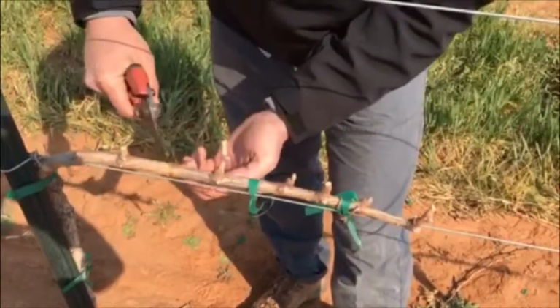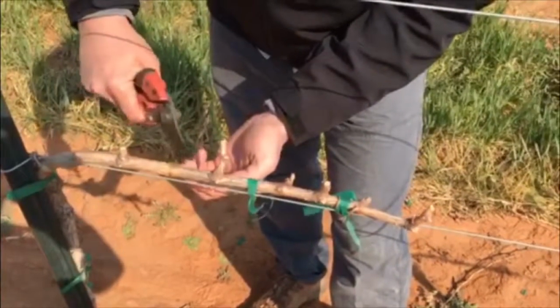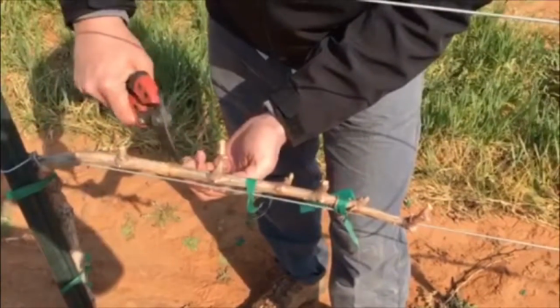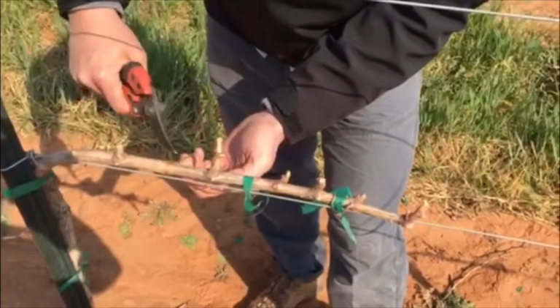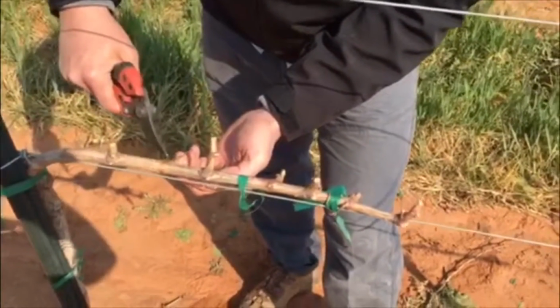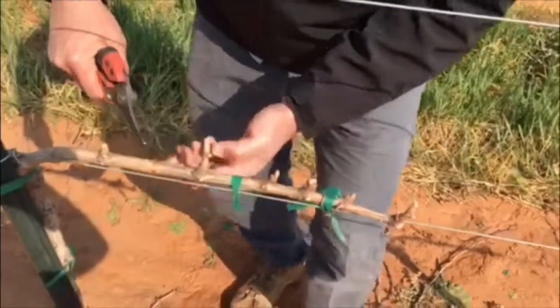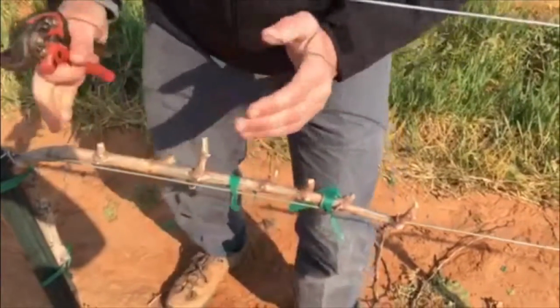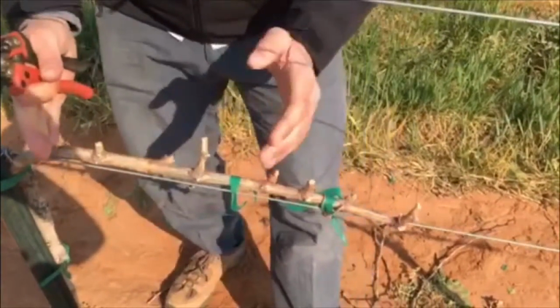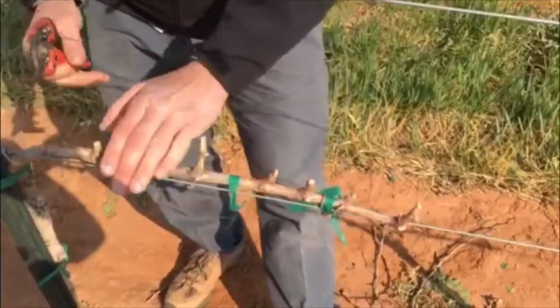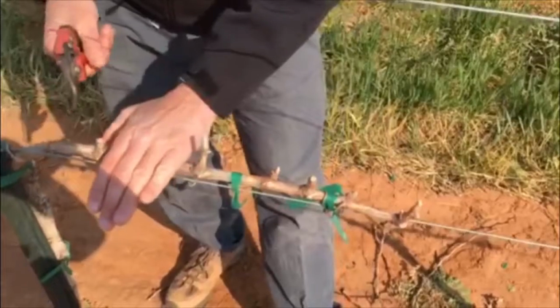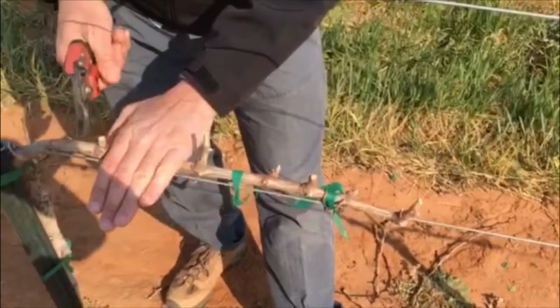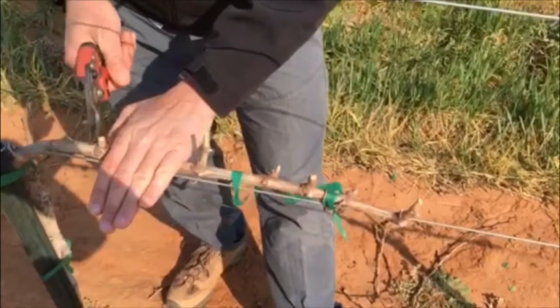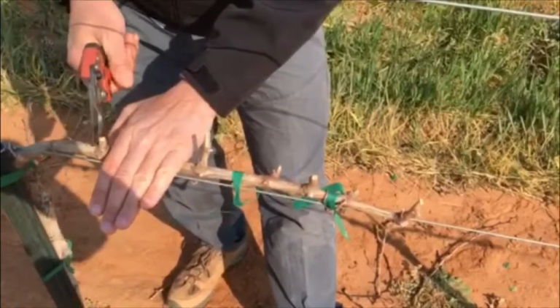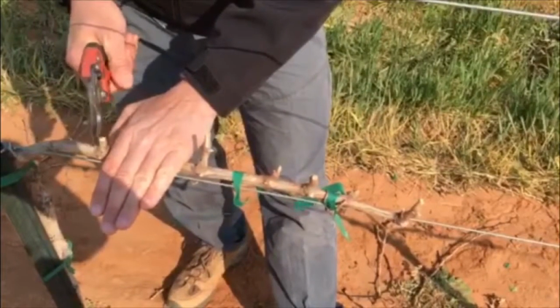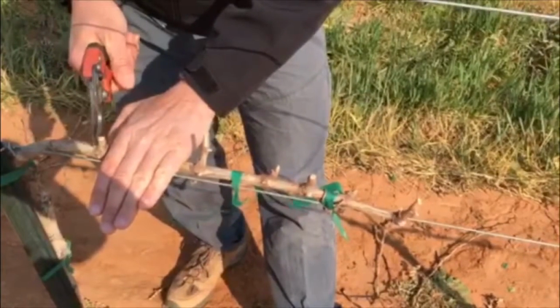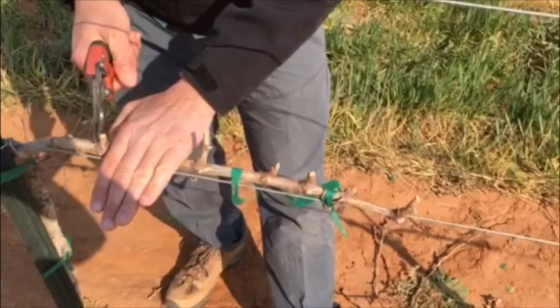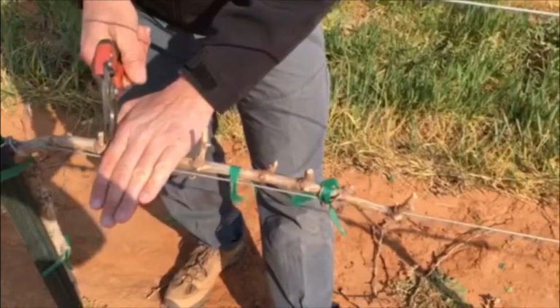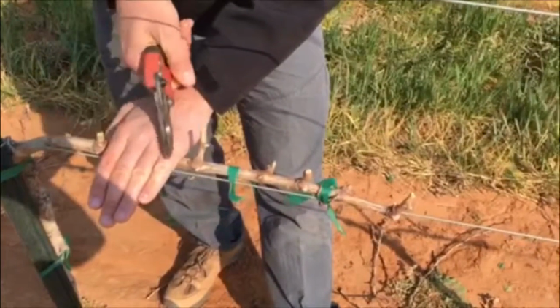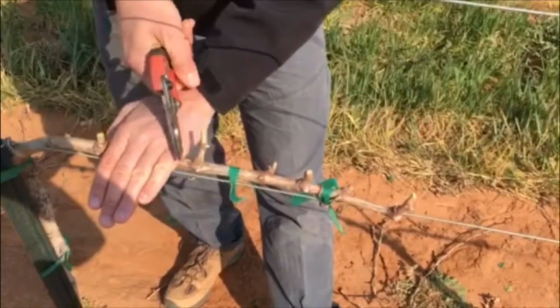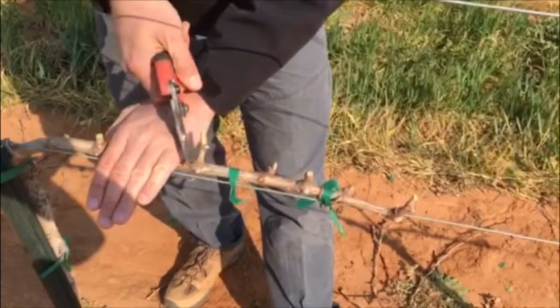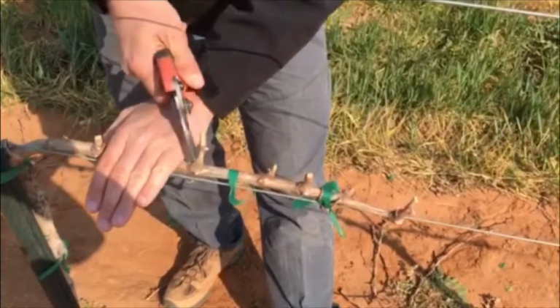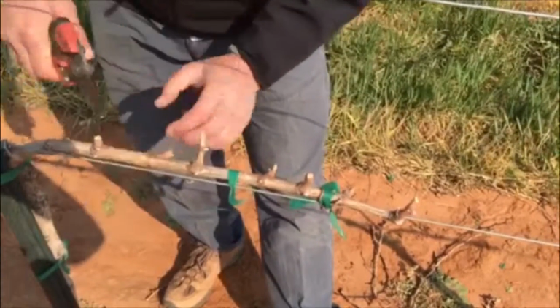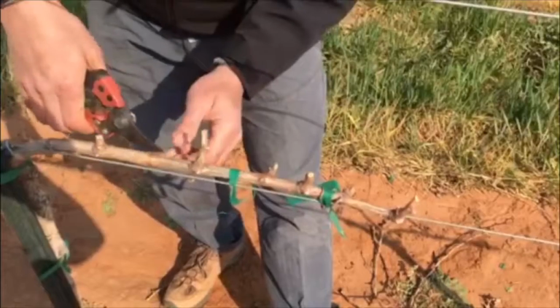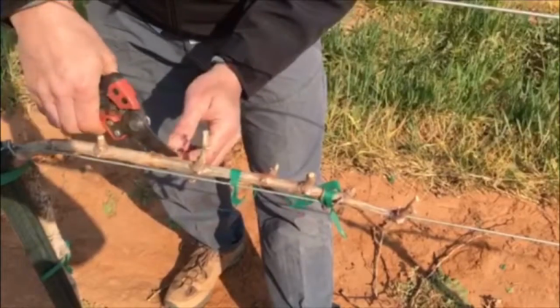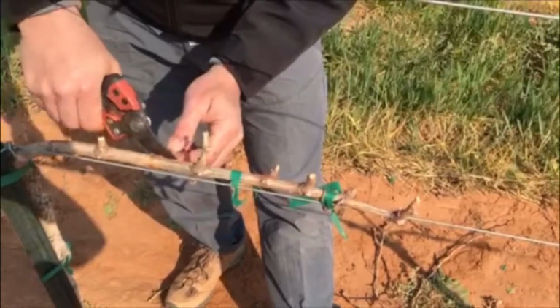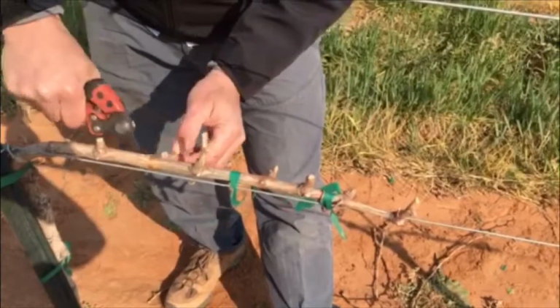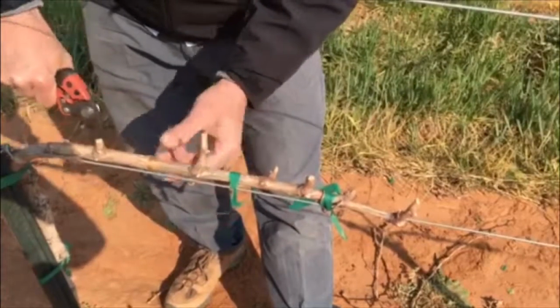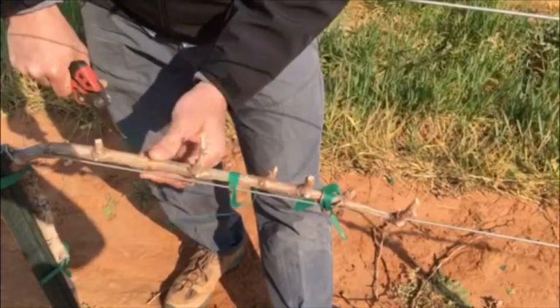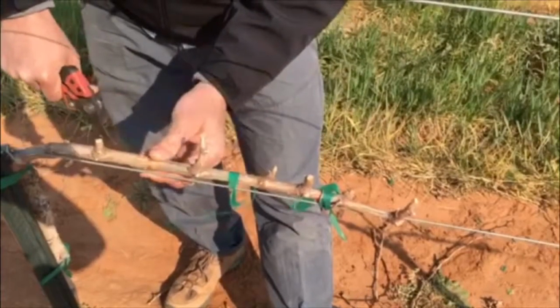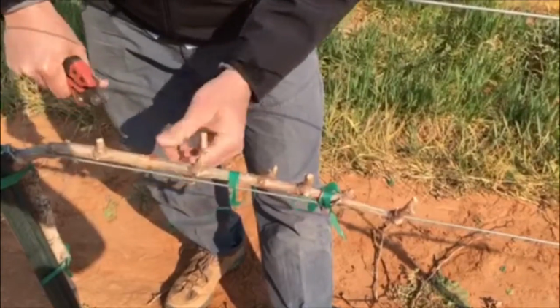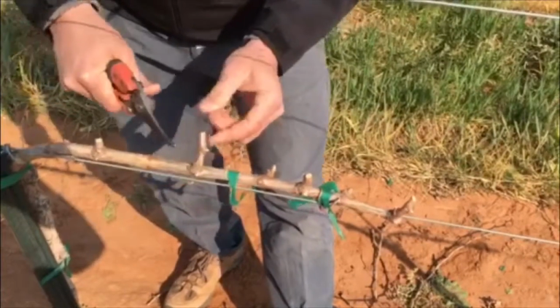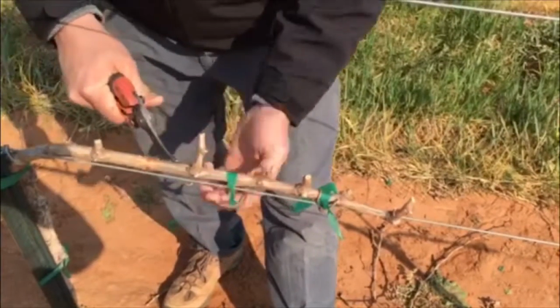Here we have a lateral that's pushing out to the side. Remember, our goal is to have approximately one spur position here — a hand width — and another spur position here, so we can actually remove that lateral altogether.